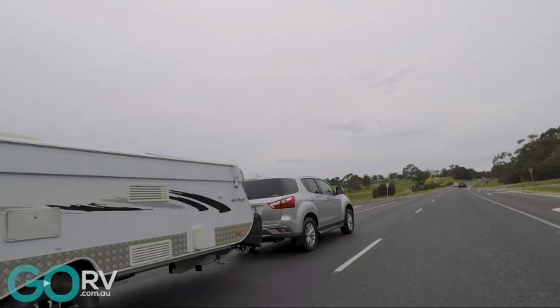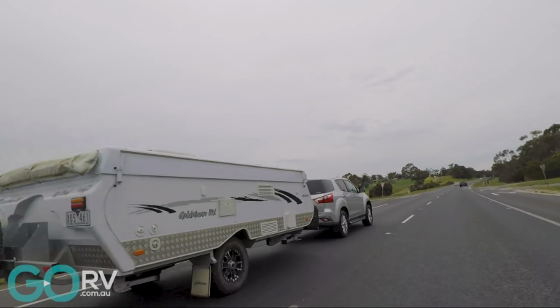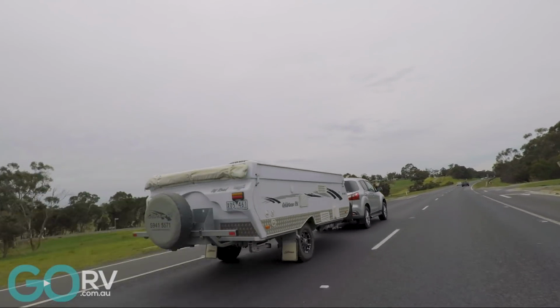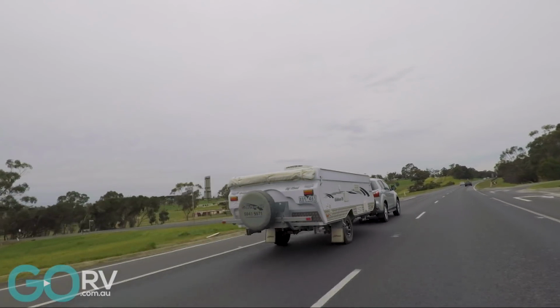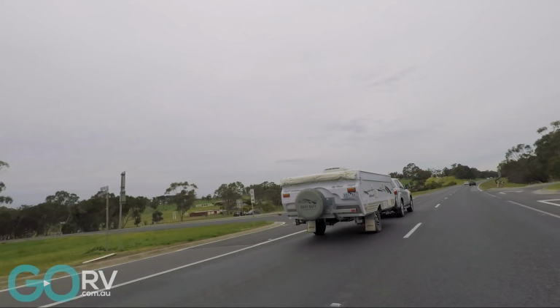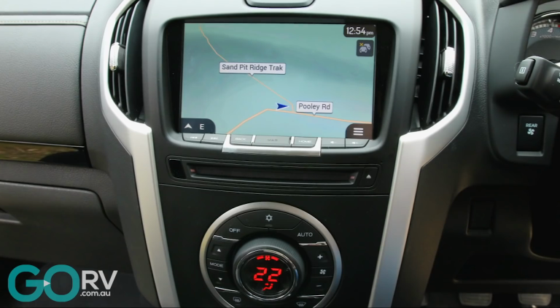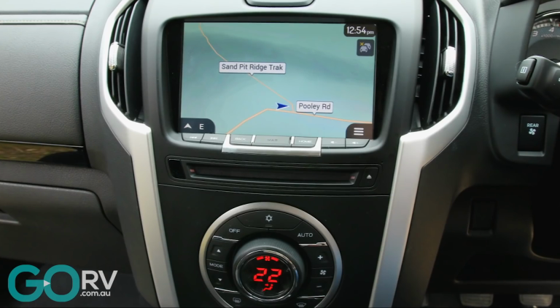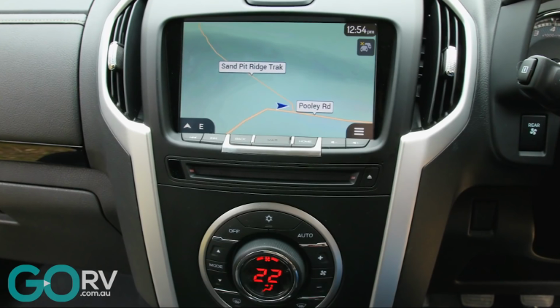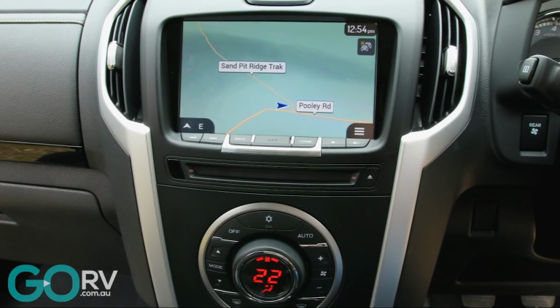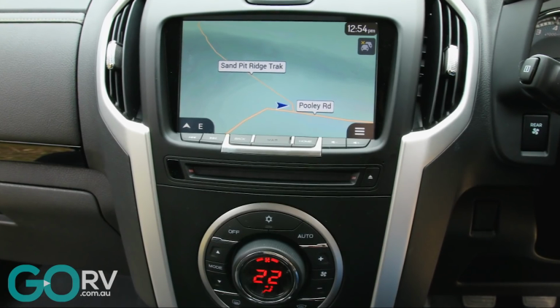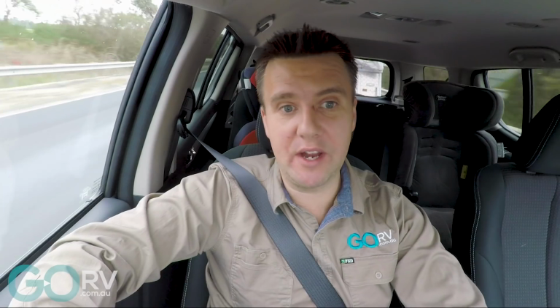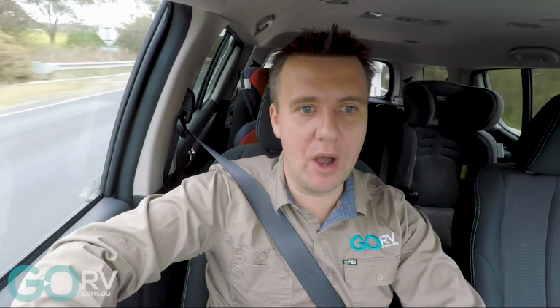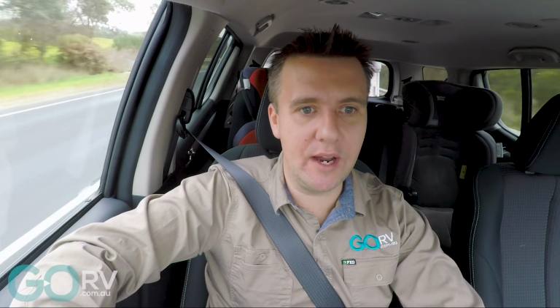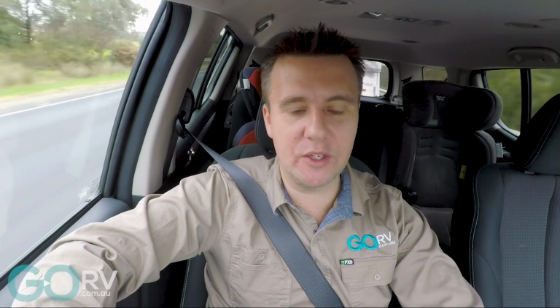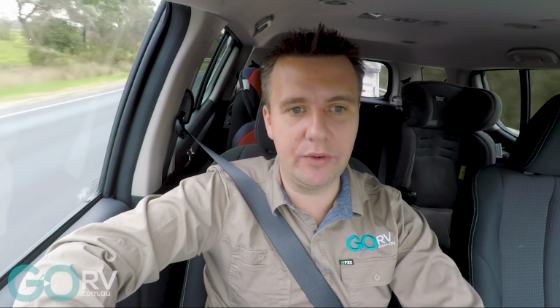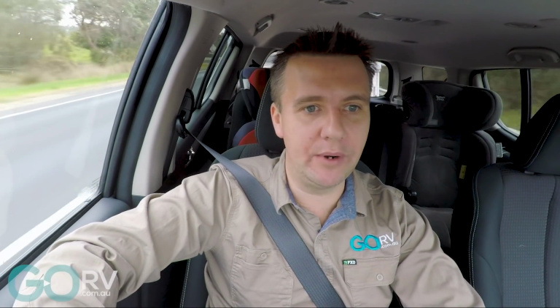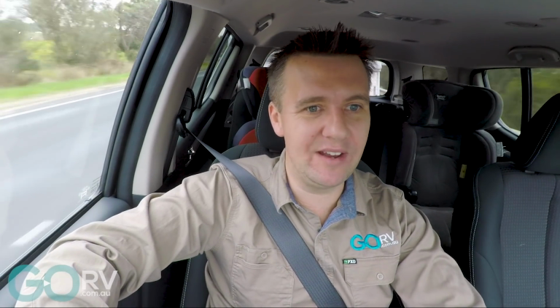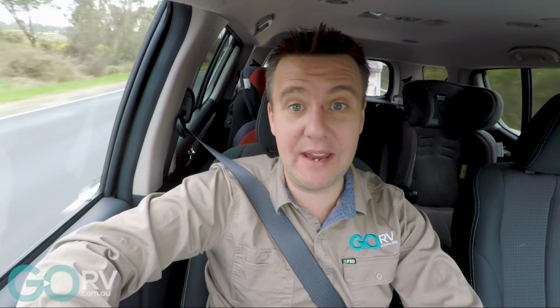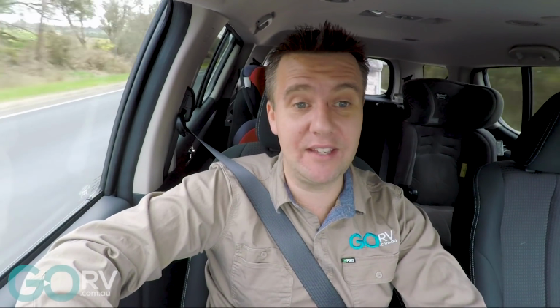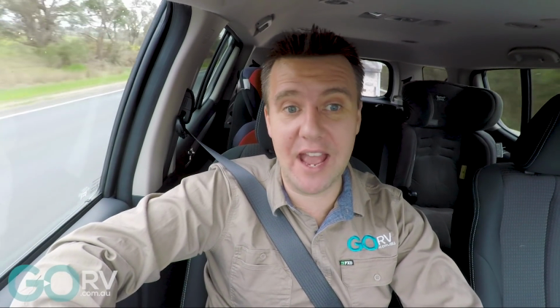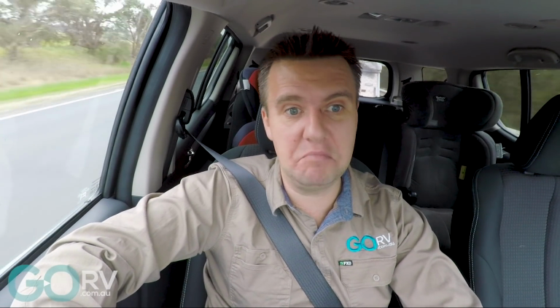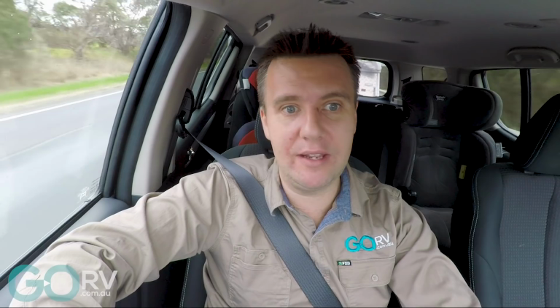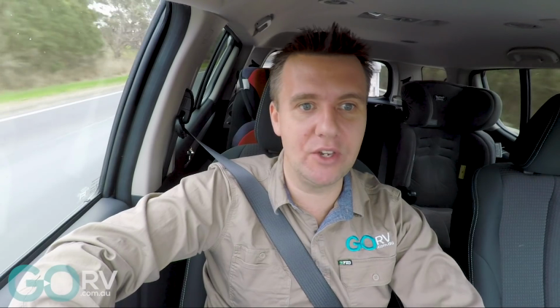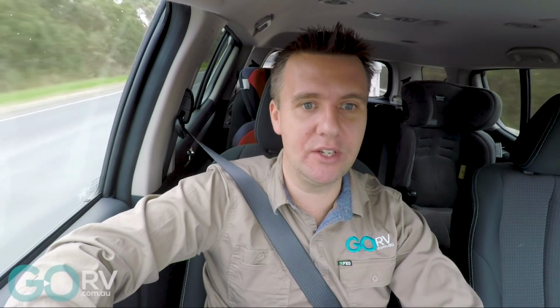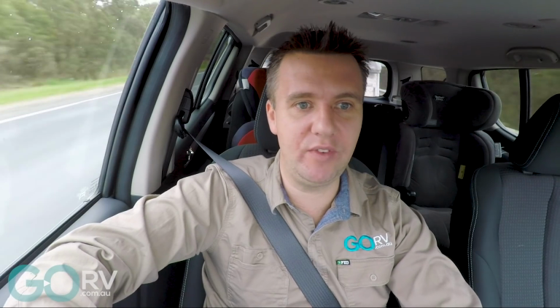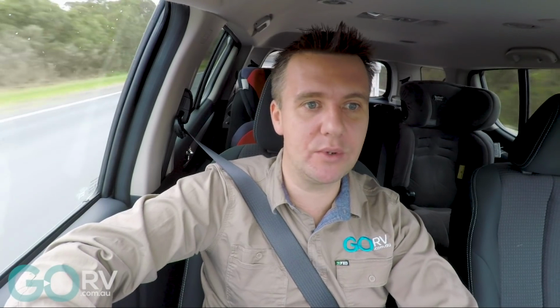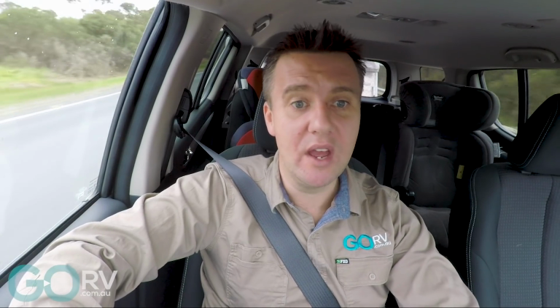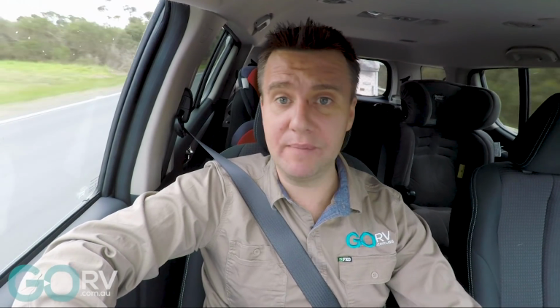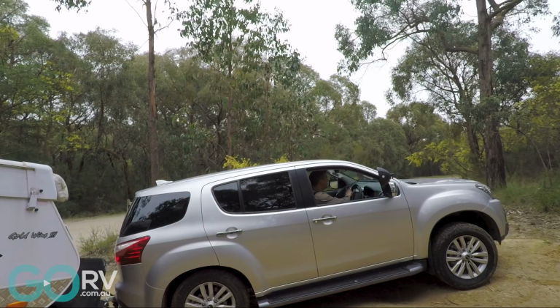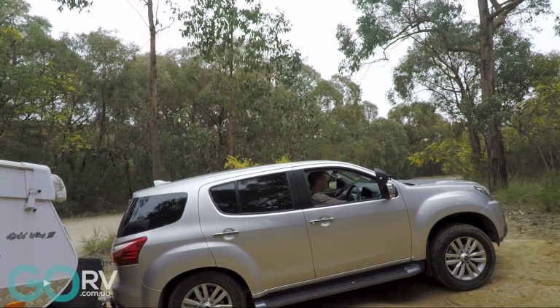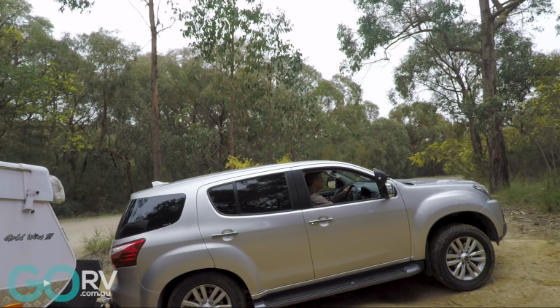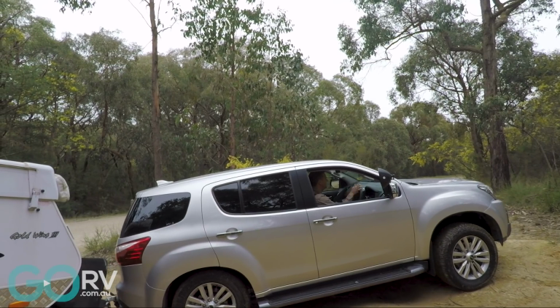Some might say that the dash is a little on the basic side, but I really don't mind it. It's worth remembering that you're not spending 70, 80, 90 thousand dollars on this vehicle, so from that point of view I'm actually quite happy.